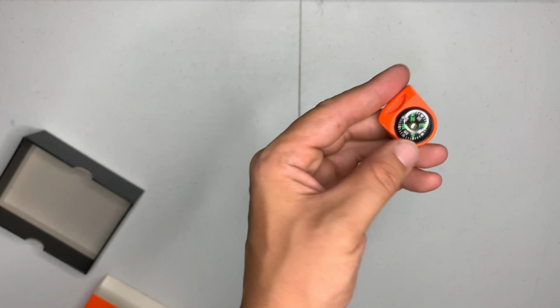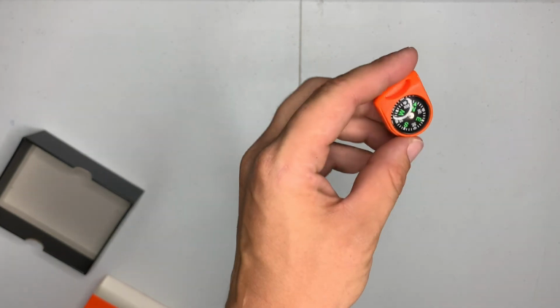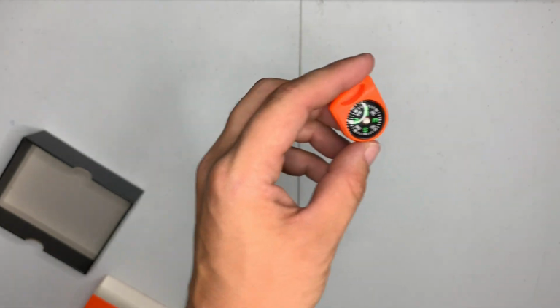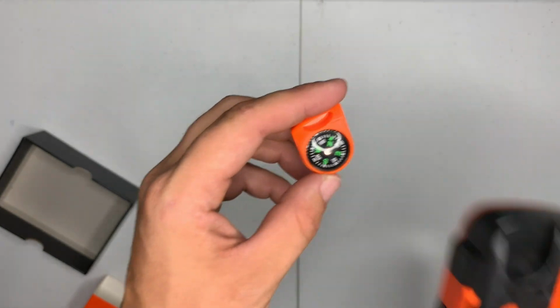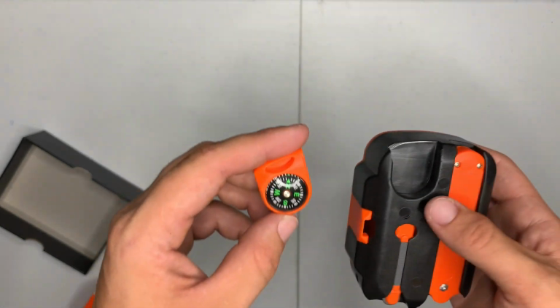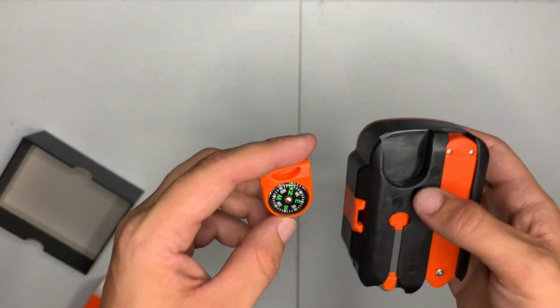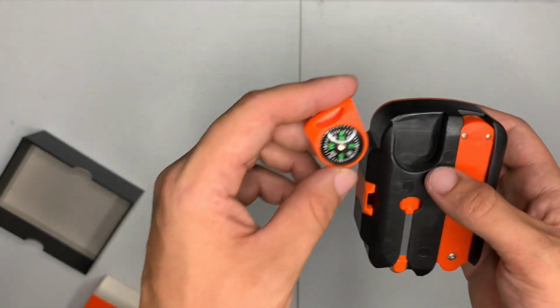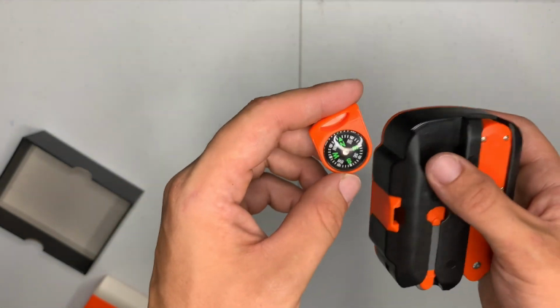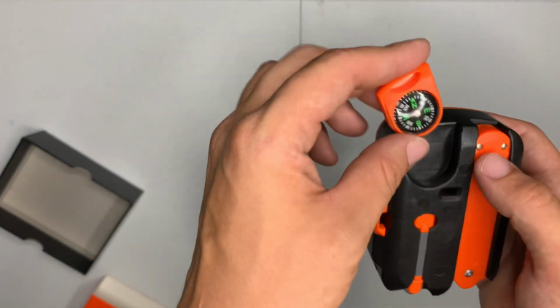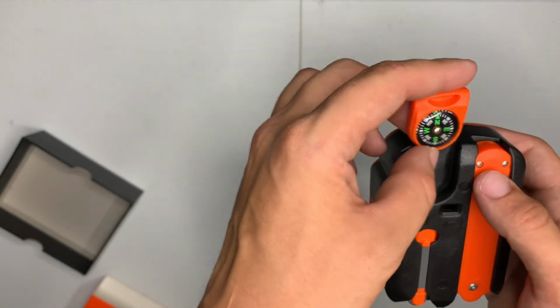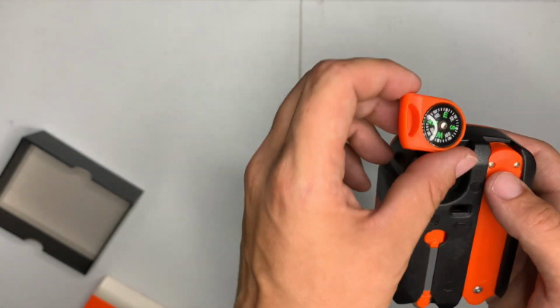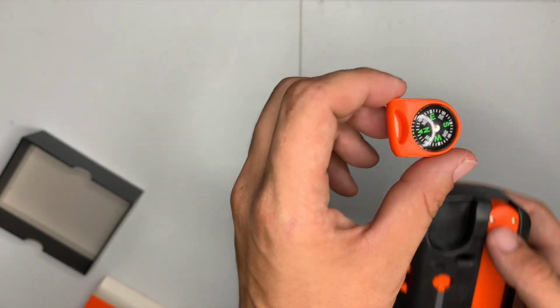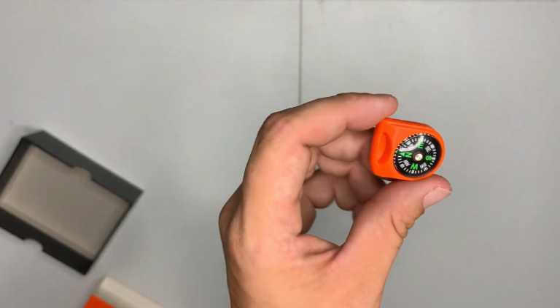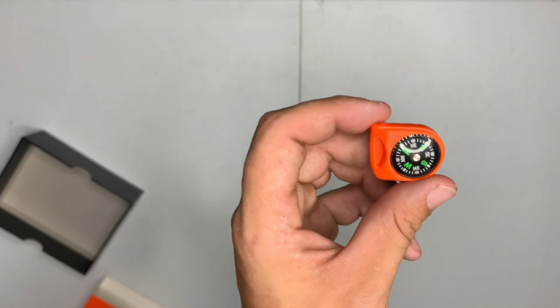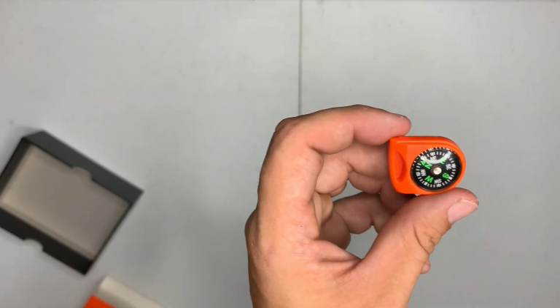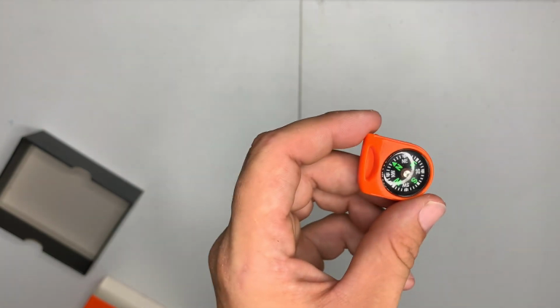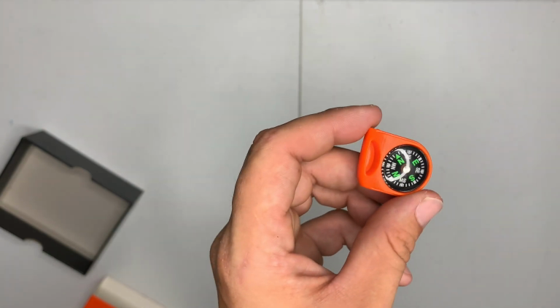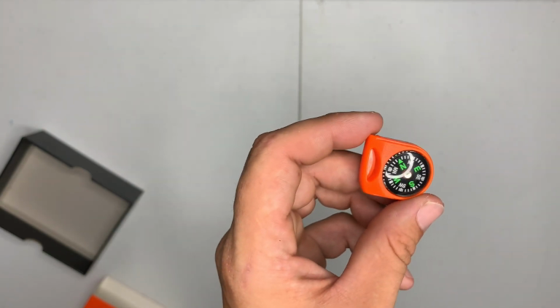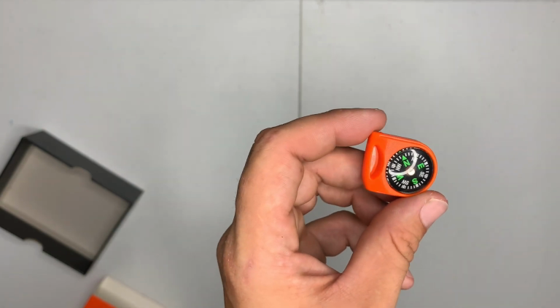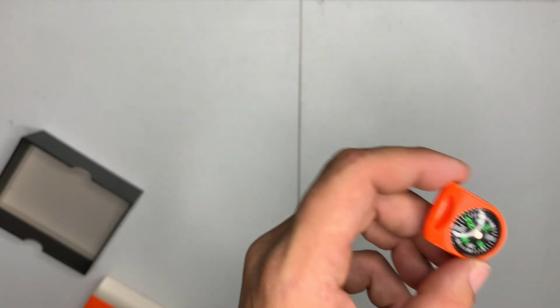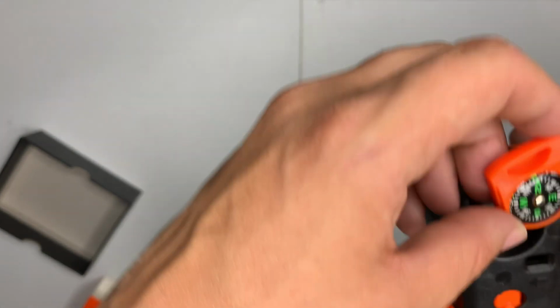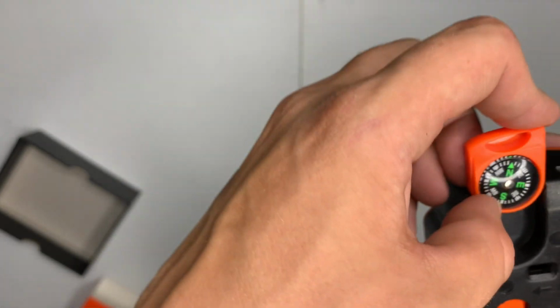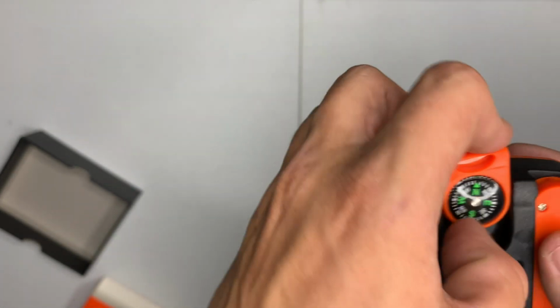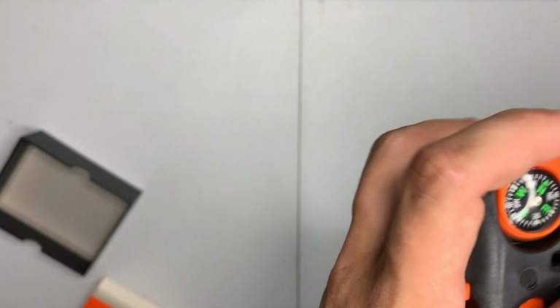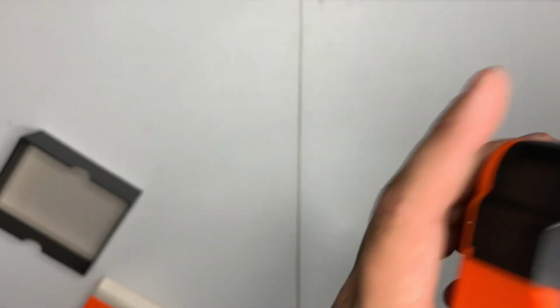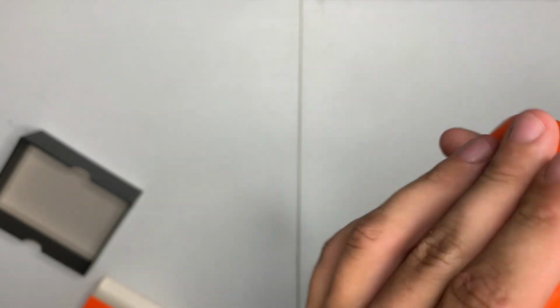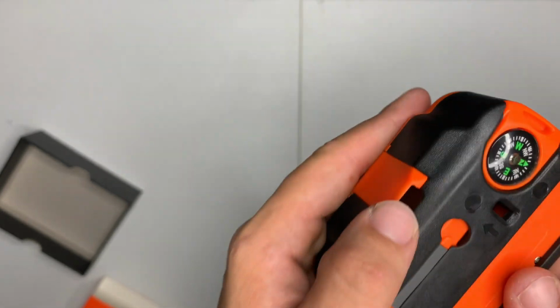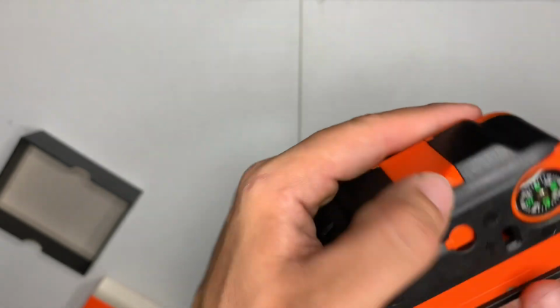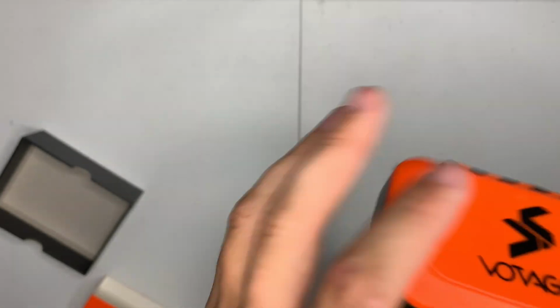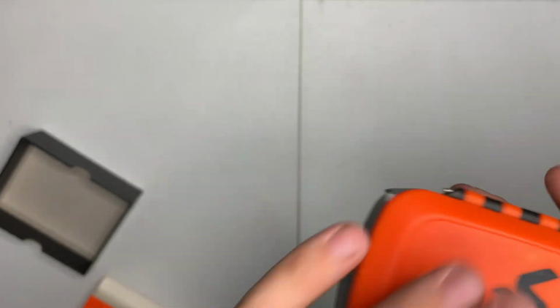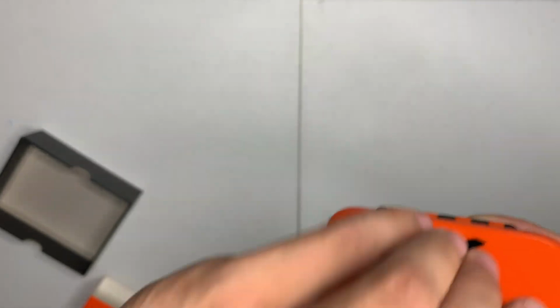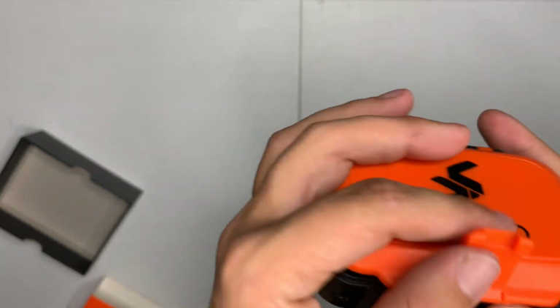Then you have your compass — it just slides out of here. It works. And that's everything on the exterior.